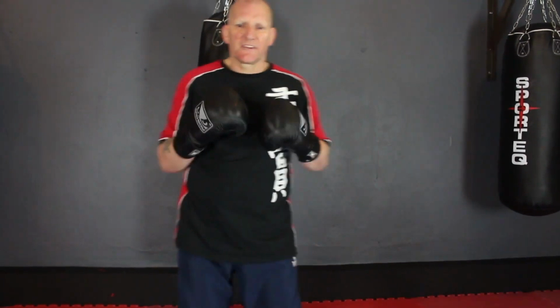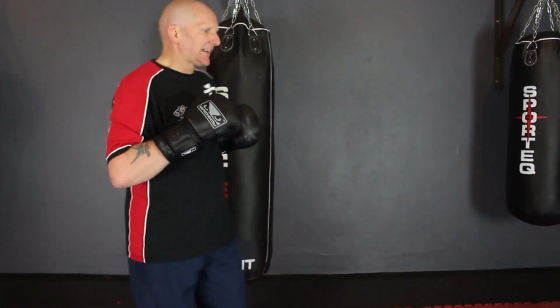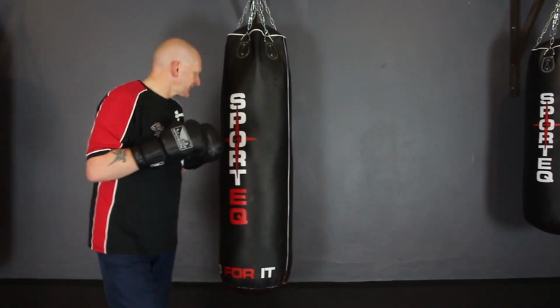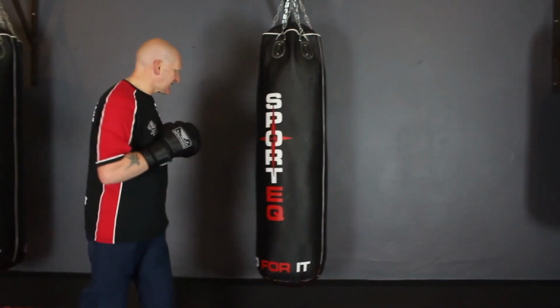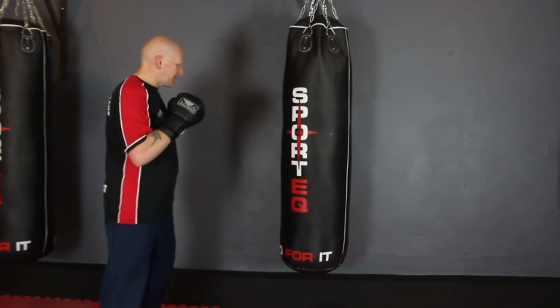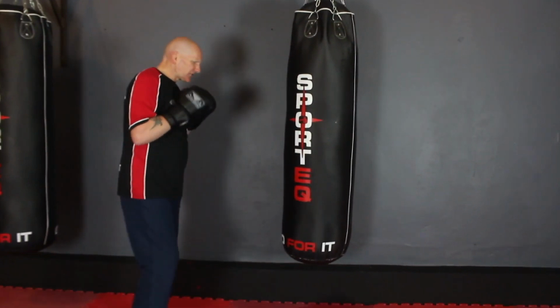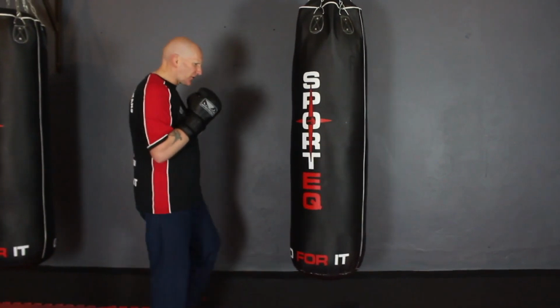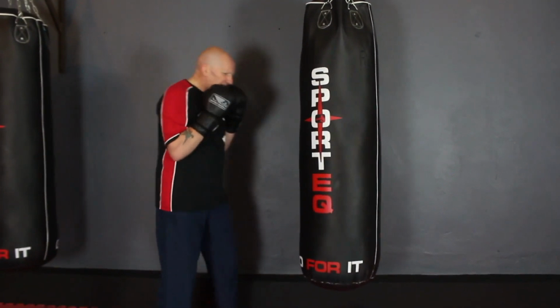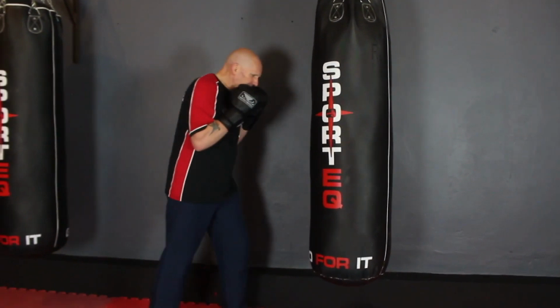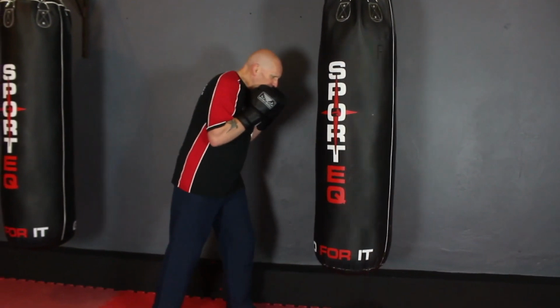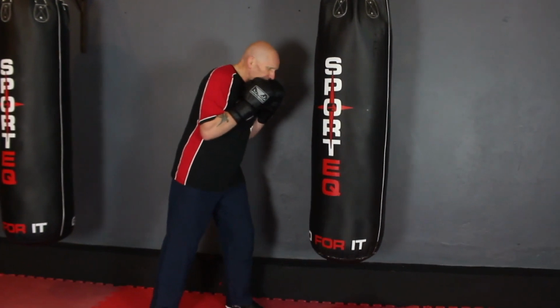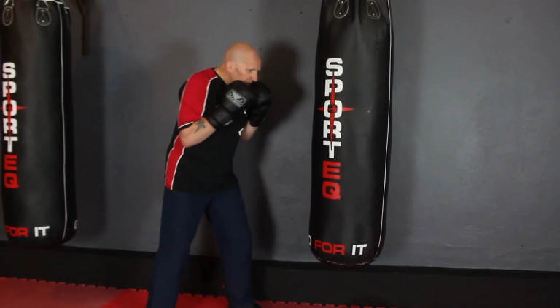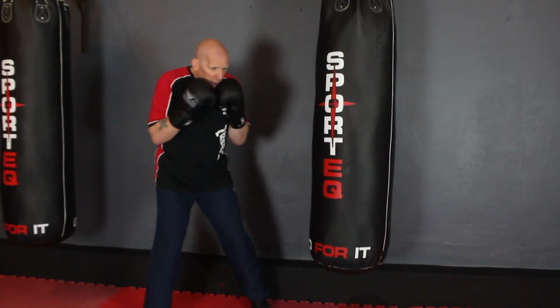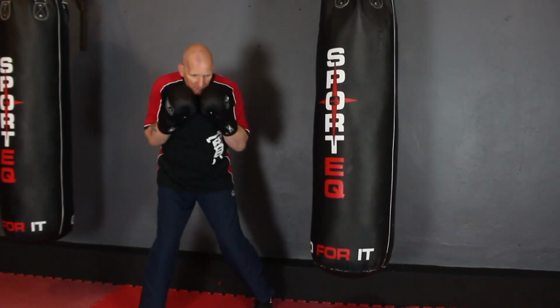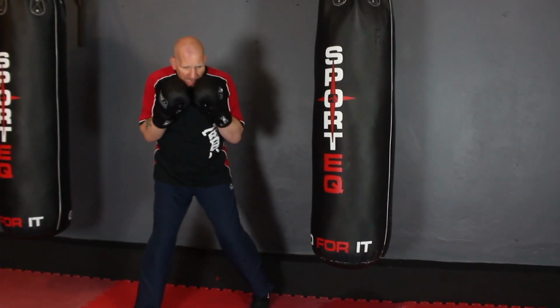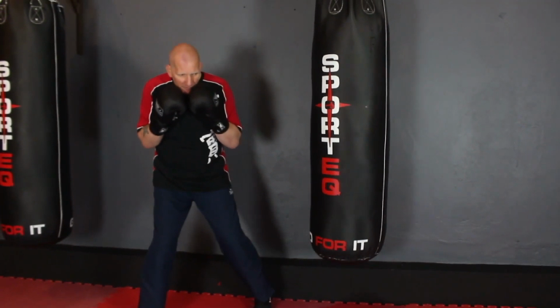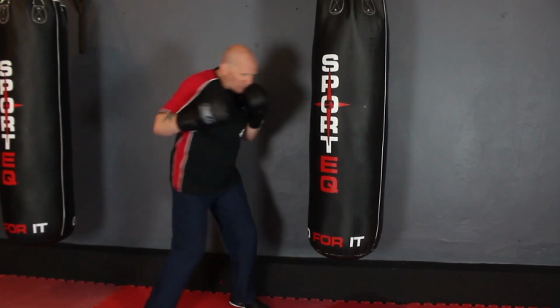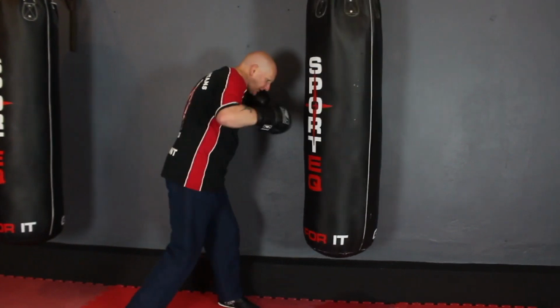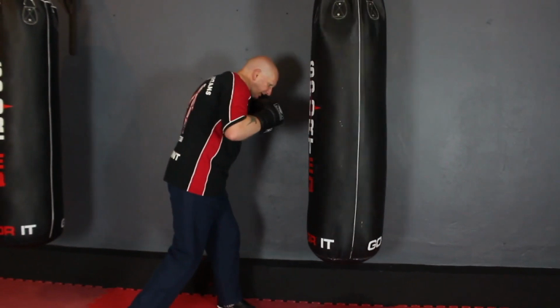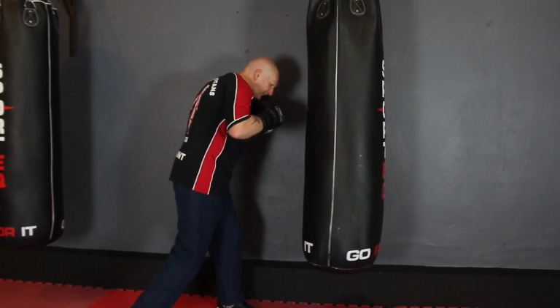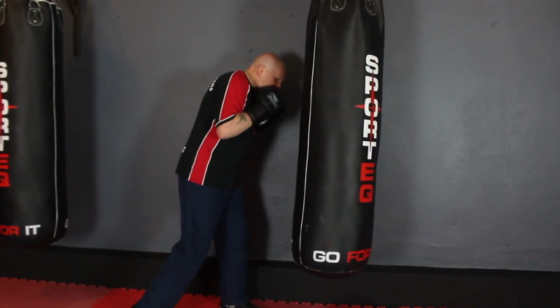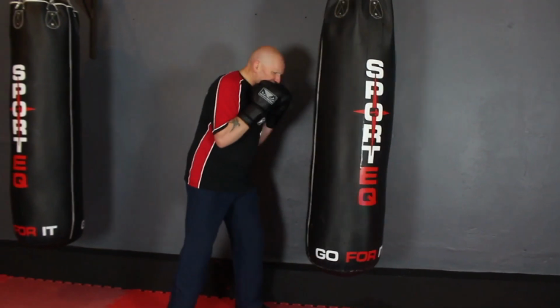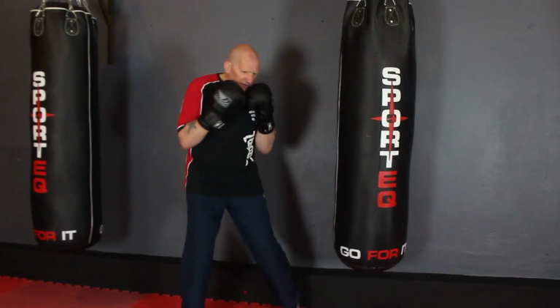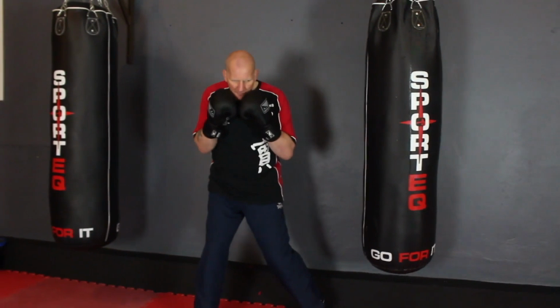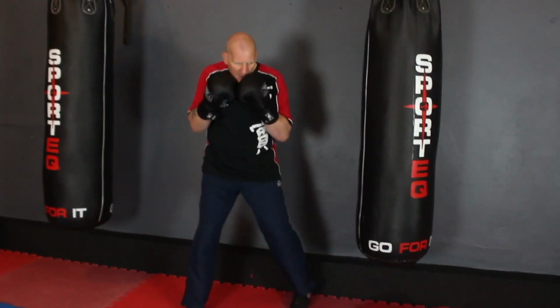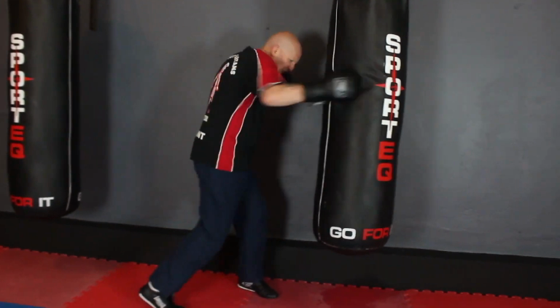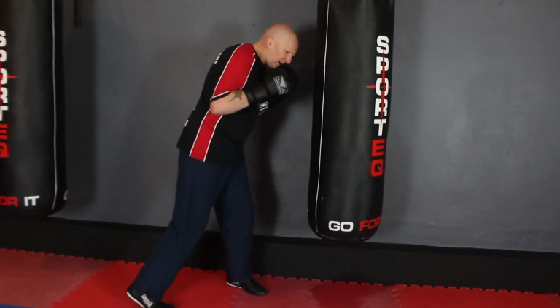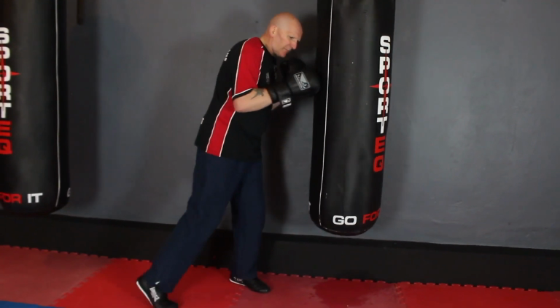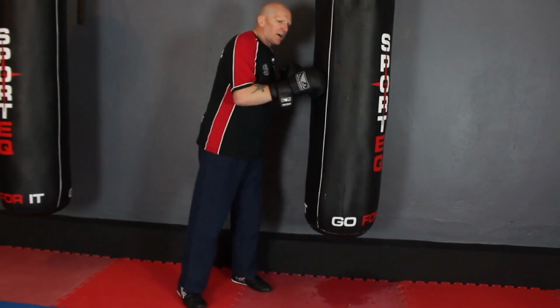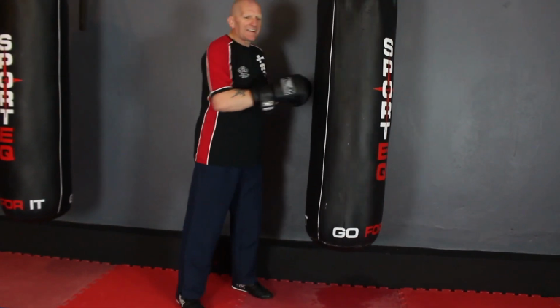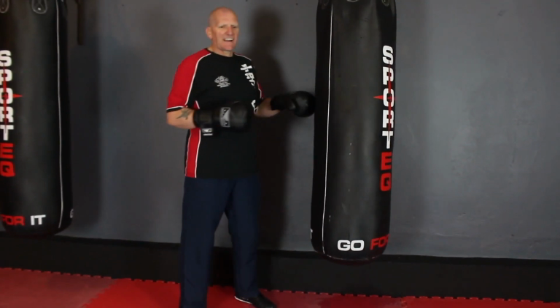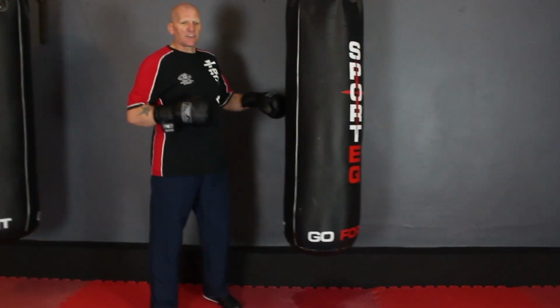Of the lead hand — exact same thing — short hook off the rear hand. Twist your body, get your power, and load it up. Twist your body, get your power, and load it up. A really nice technique to do is...